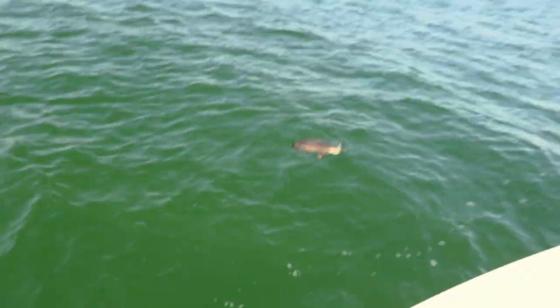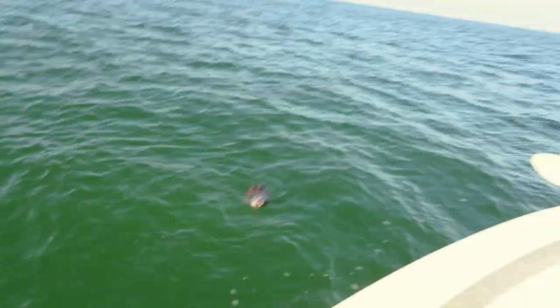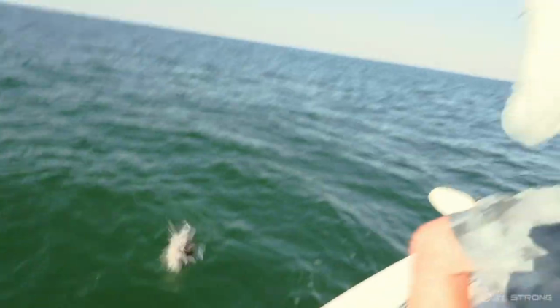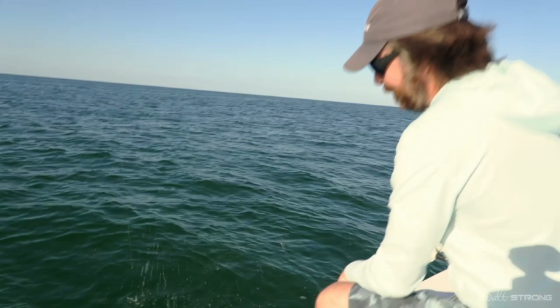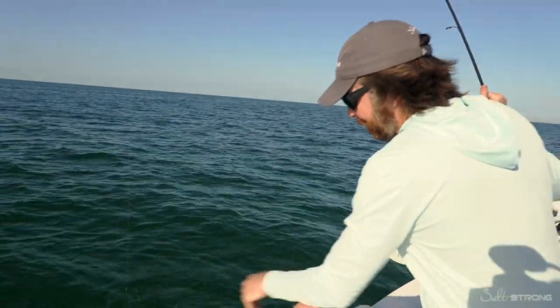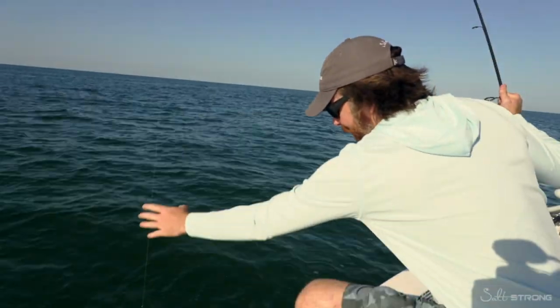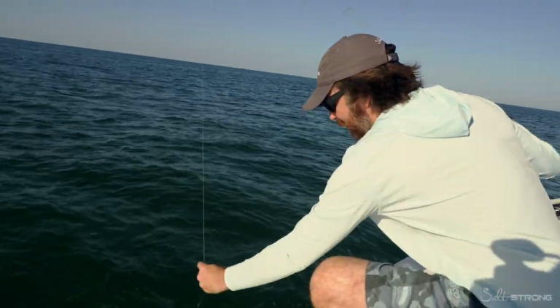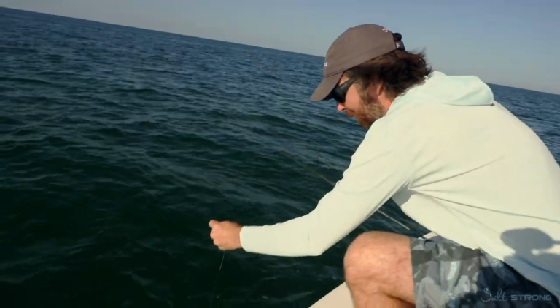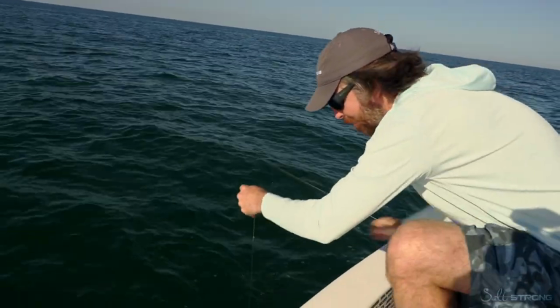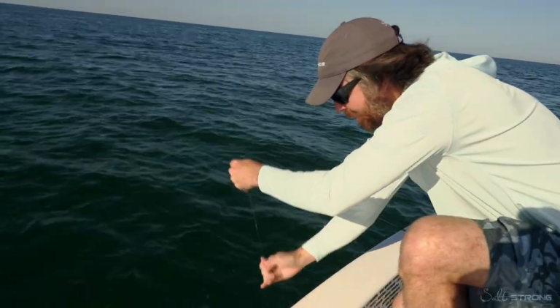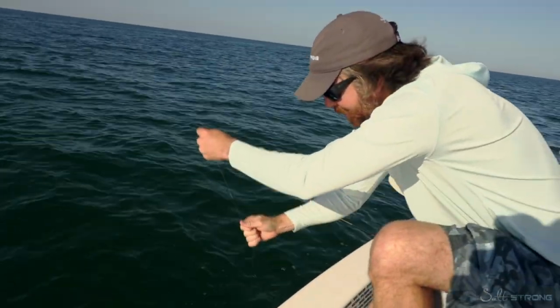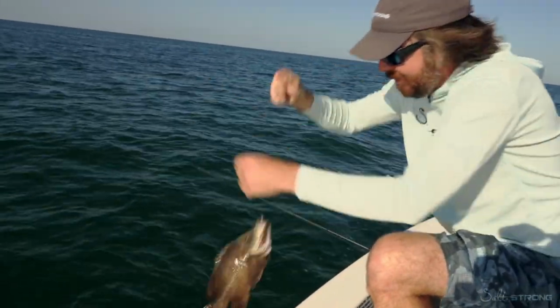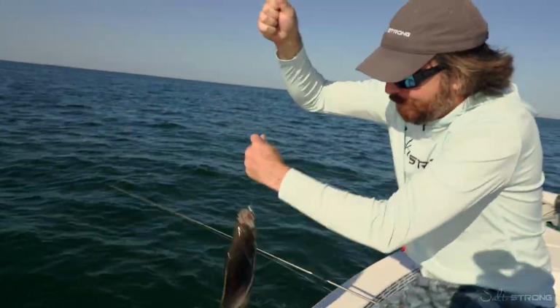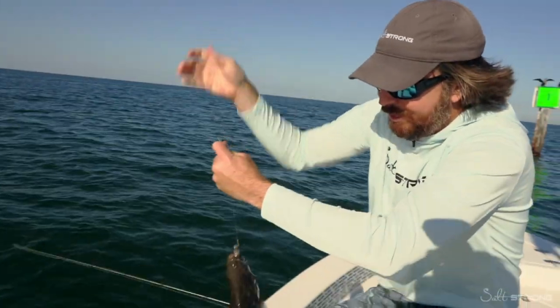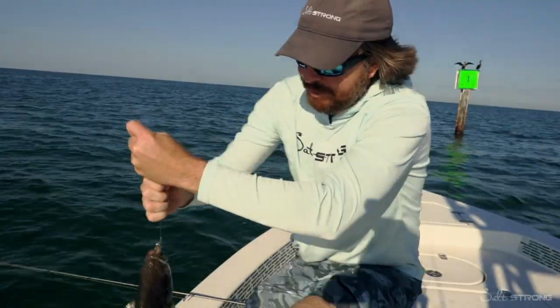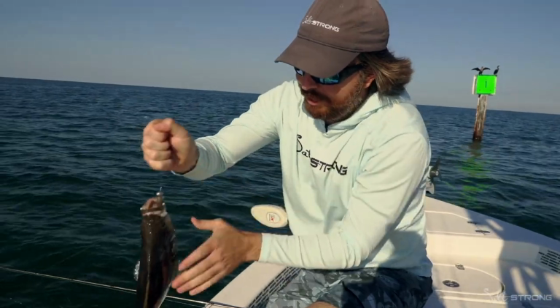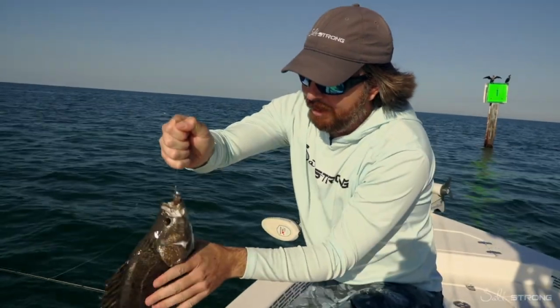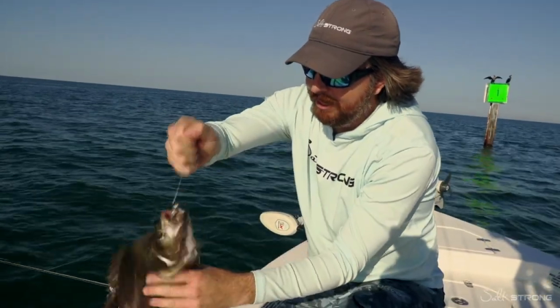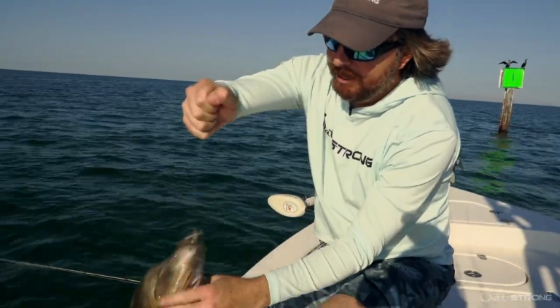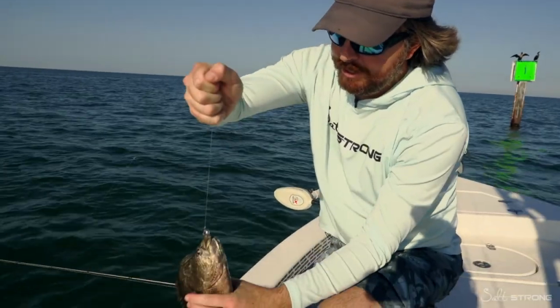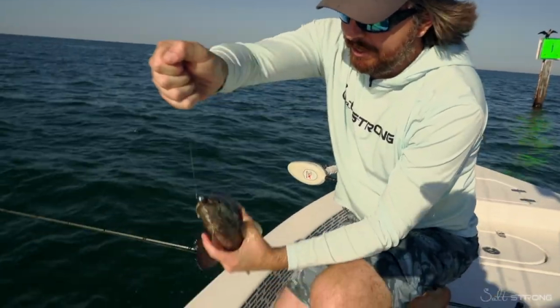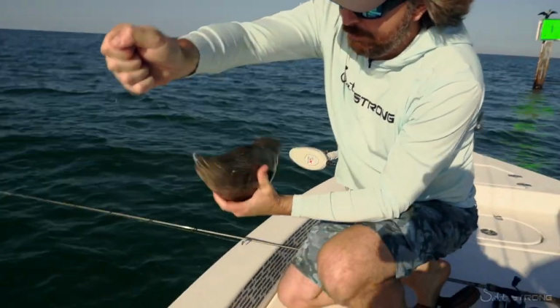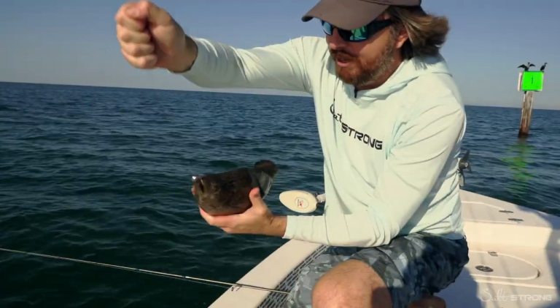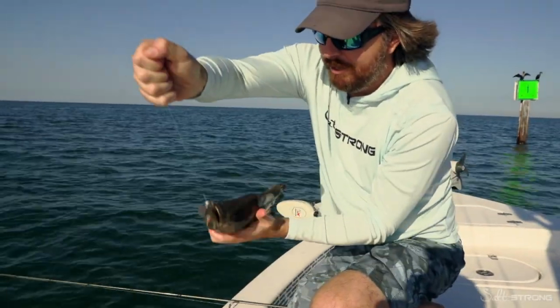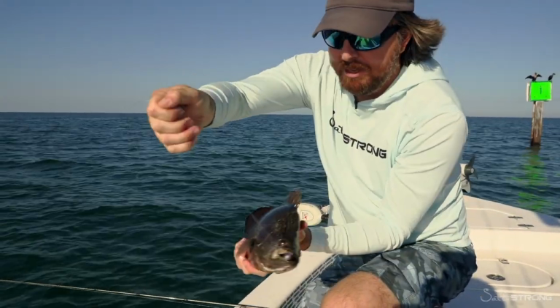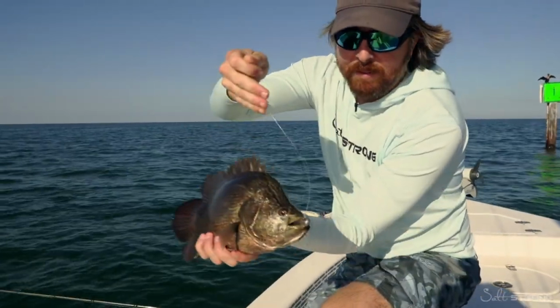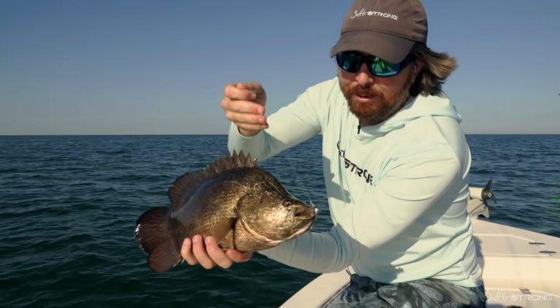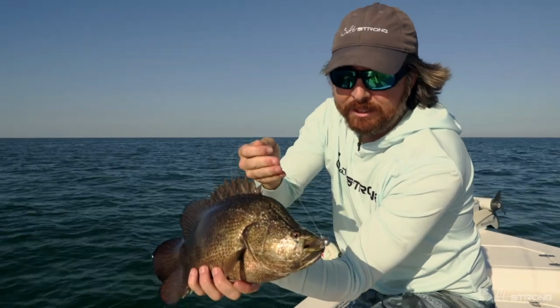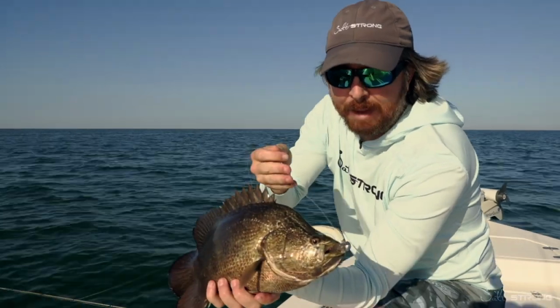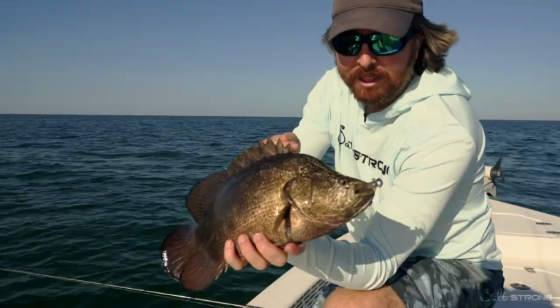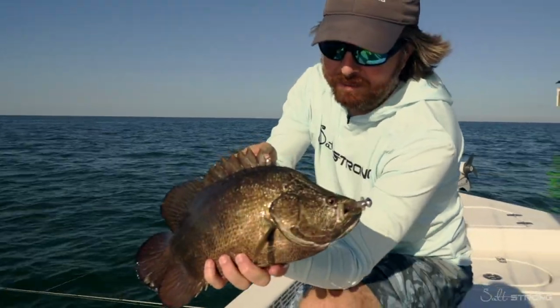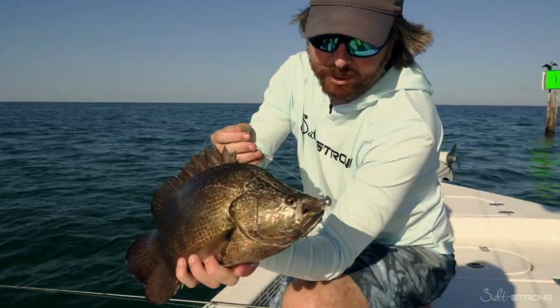So here it is. Finally wore them out. This one's not going to be quite keeper size, so instead of netting them we'll just pull them right in. But yeah, great way to get some triple tail fun. They just absolutely love these lures.